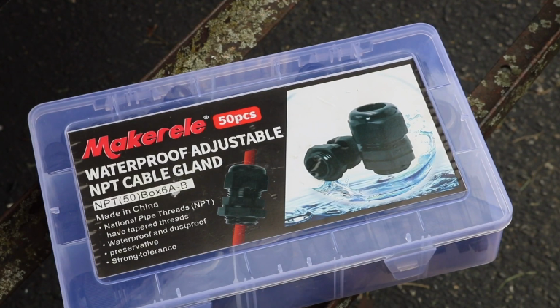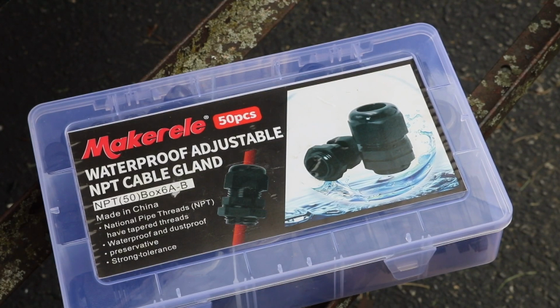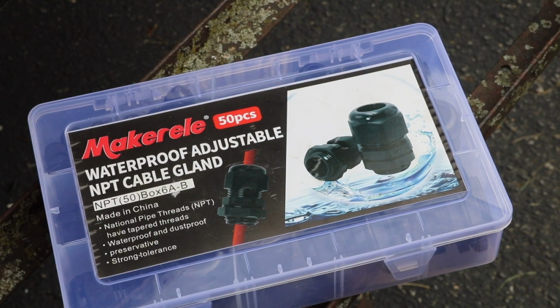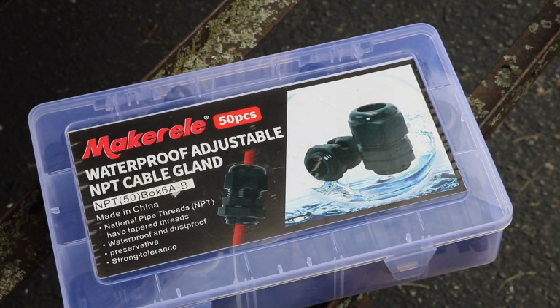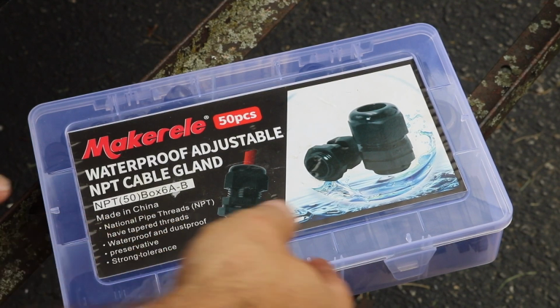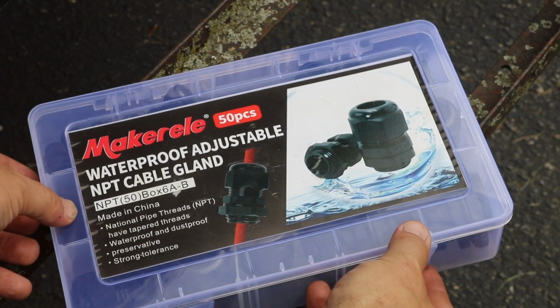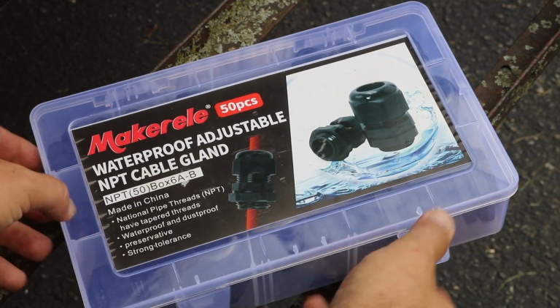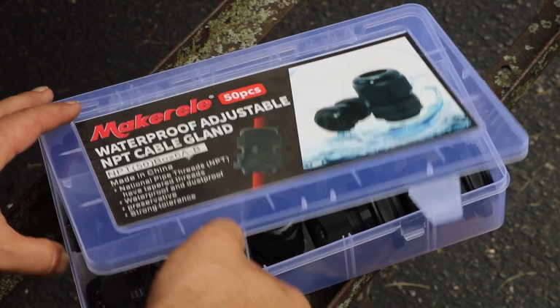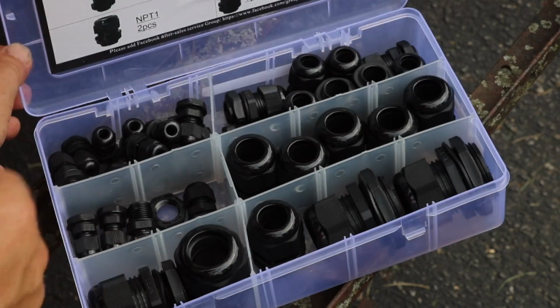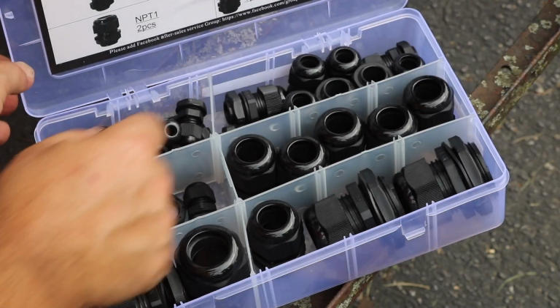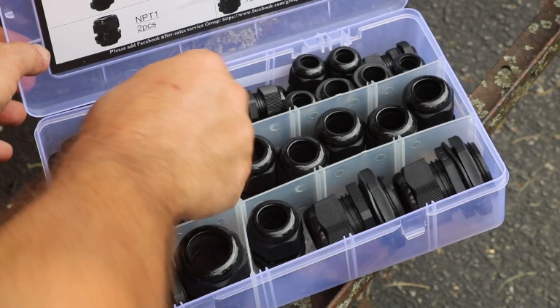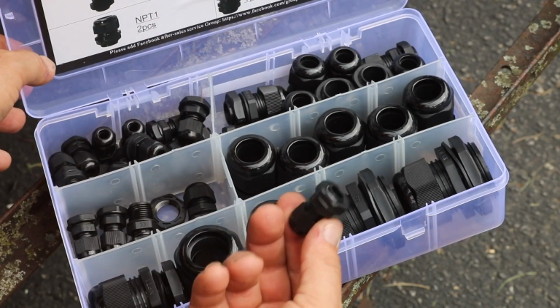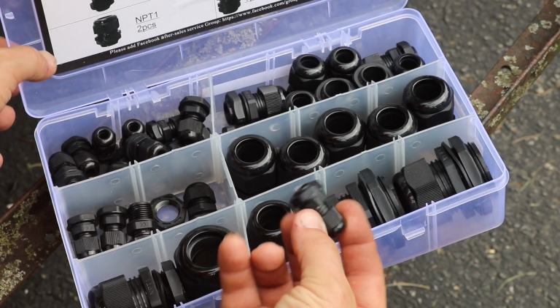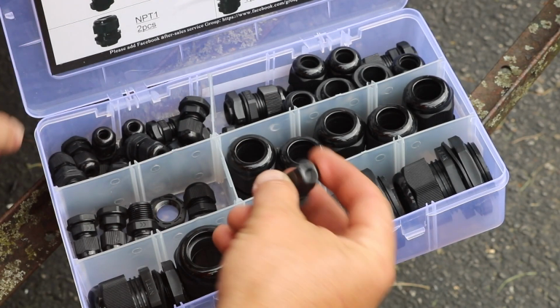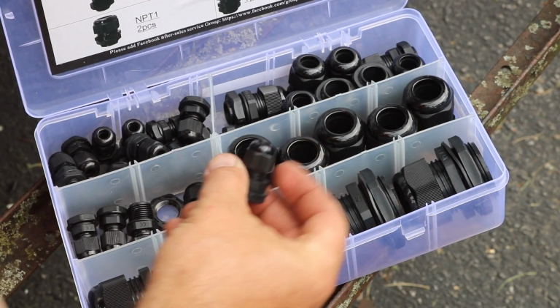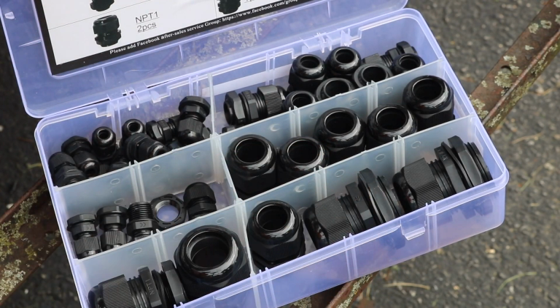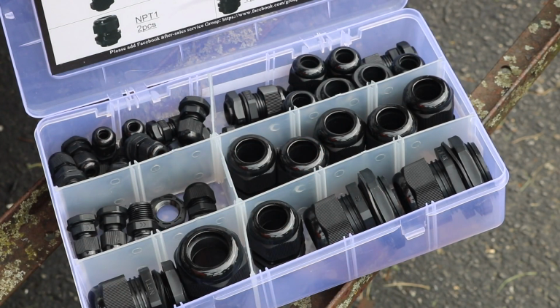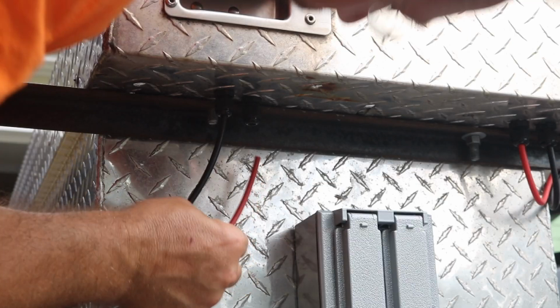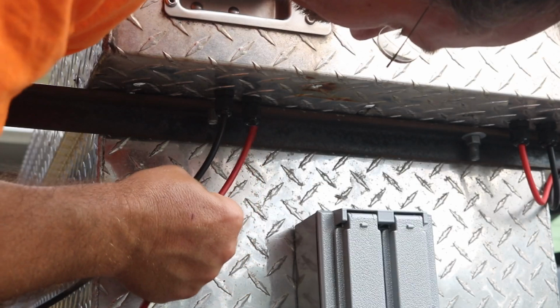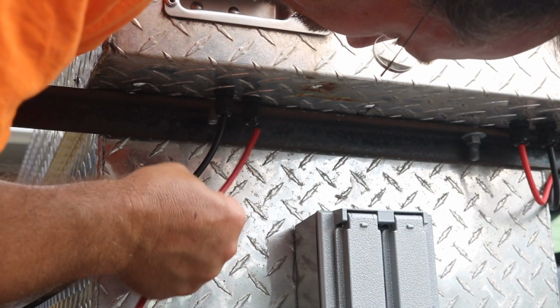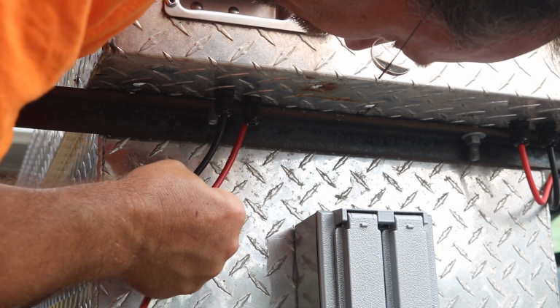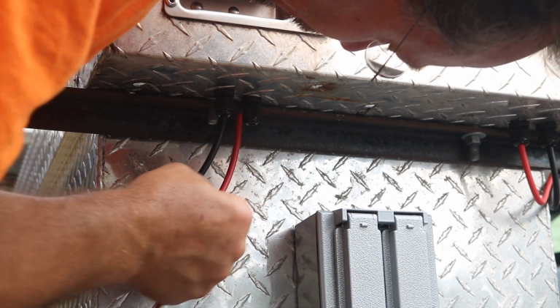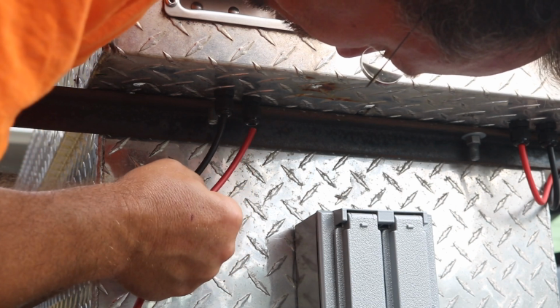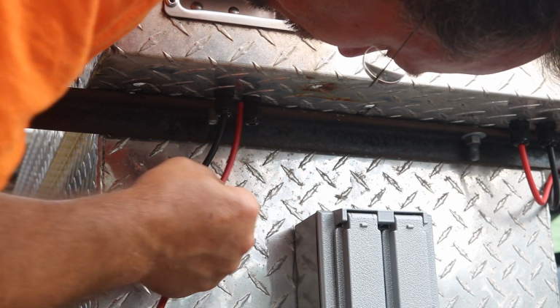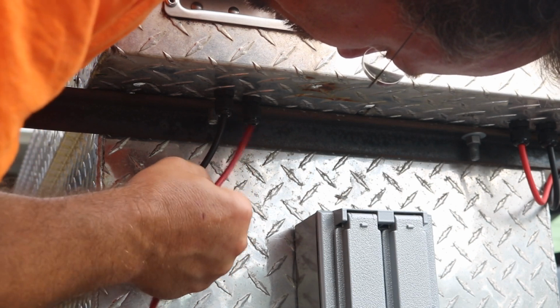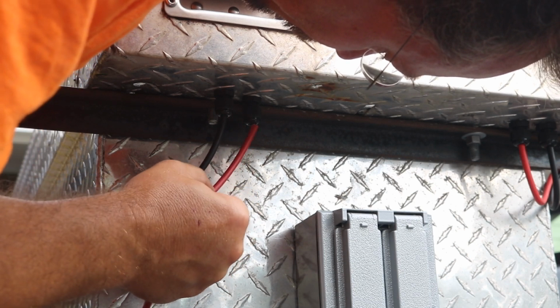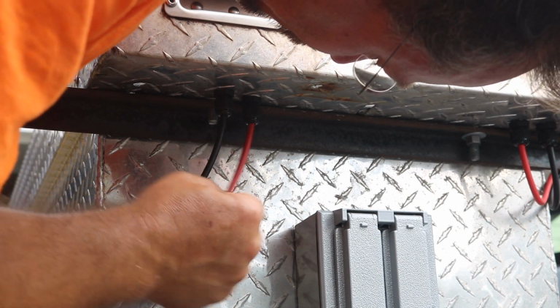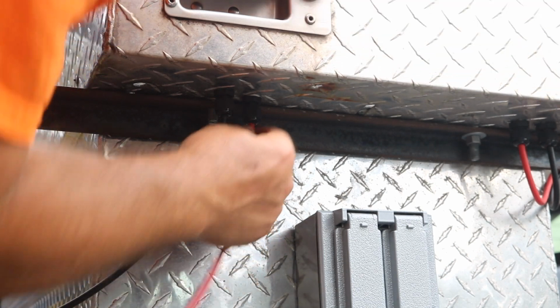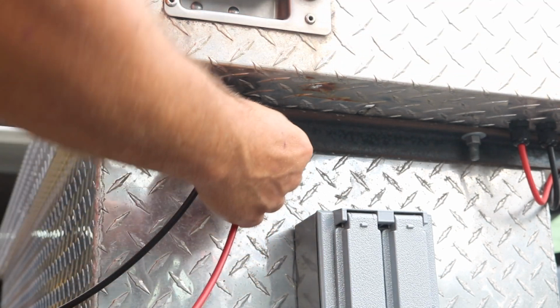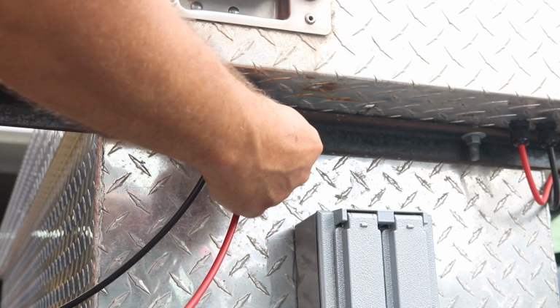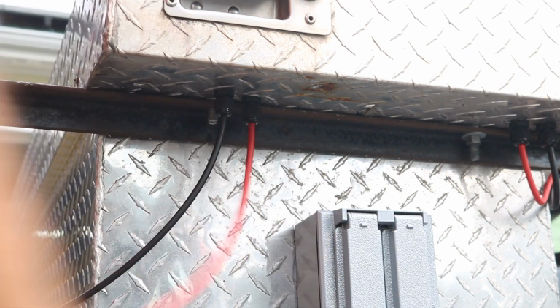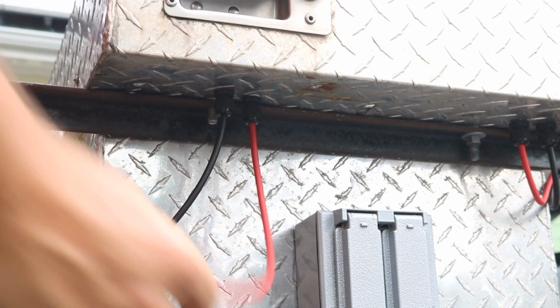We'll use these cable glands as strain relief and waterproofing. Those will go through two holes in the toolbox and then we can bring both our positive and negative wires up through here into the toolbox.